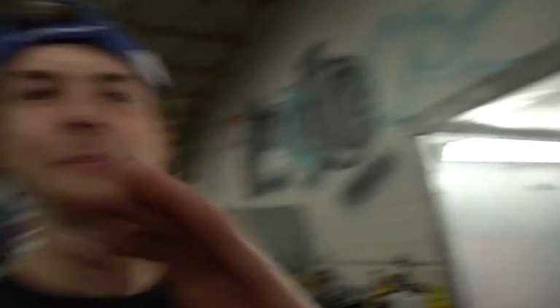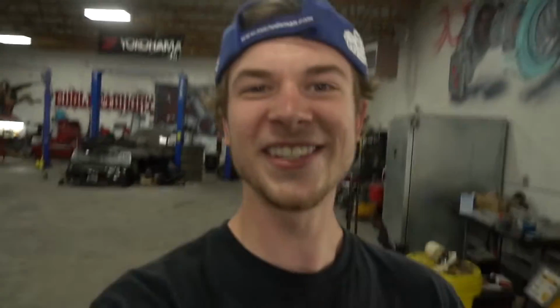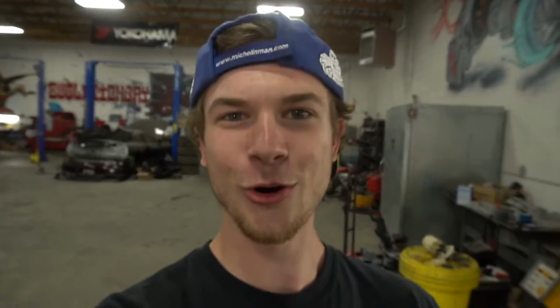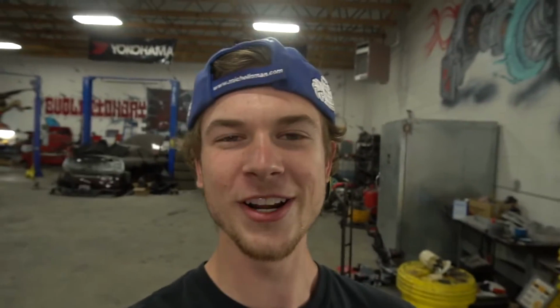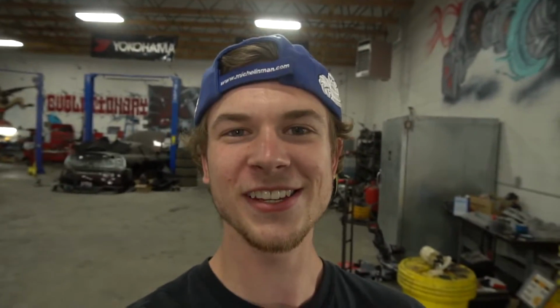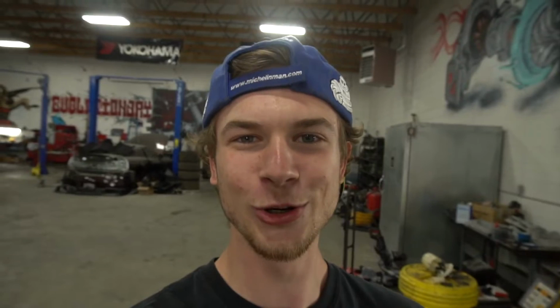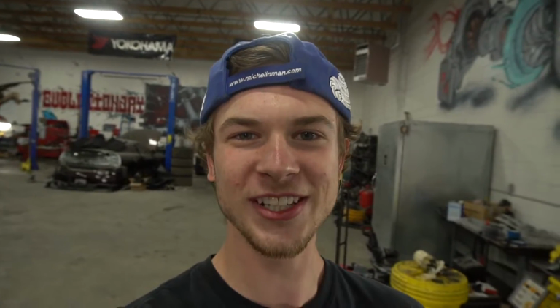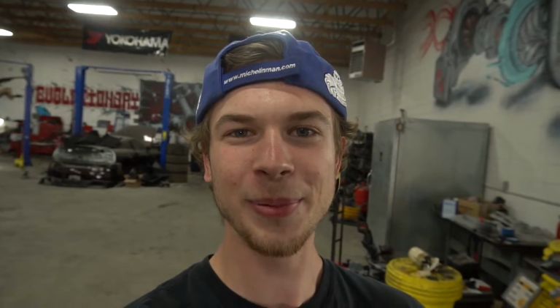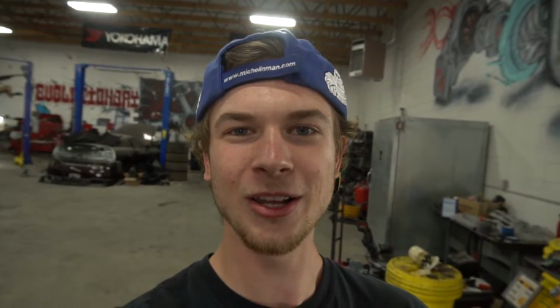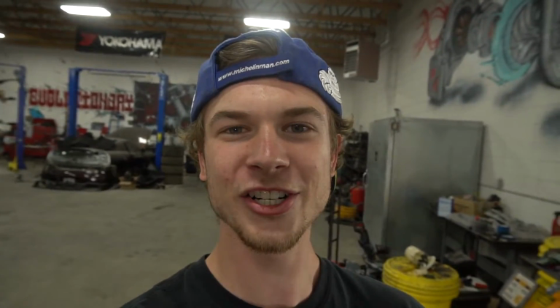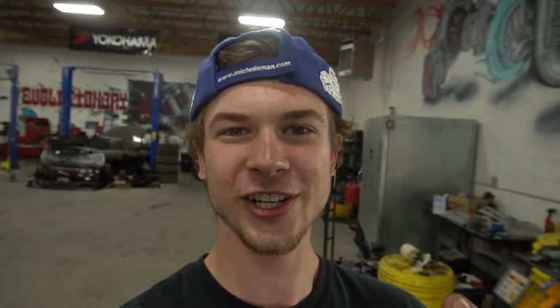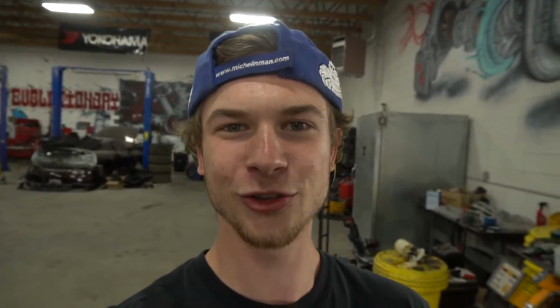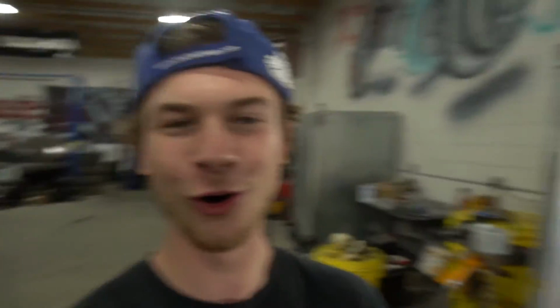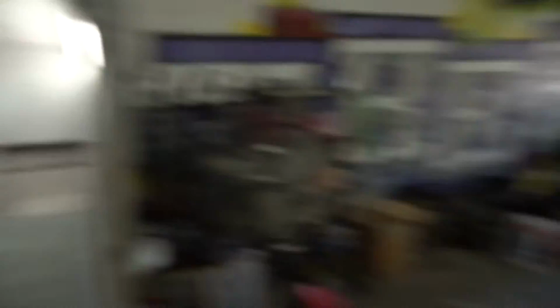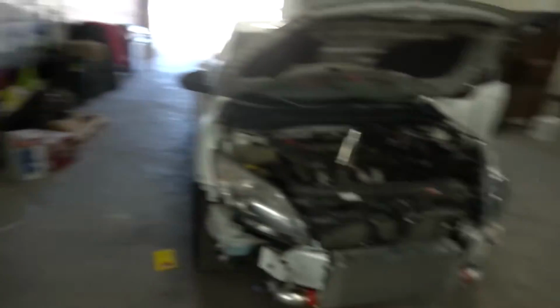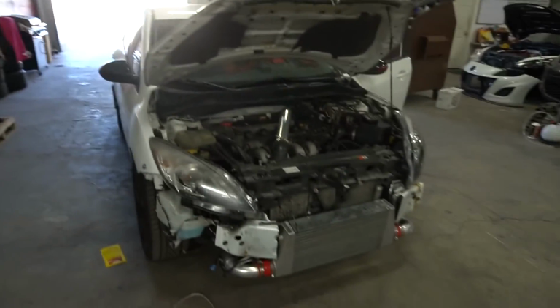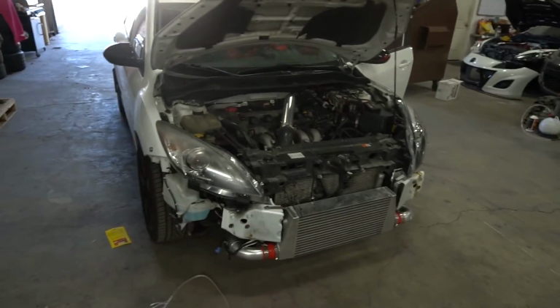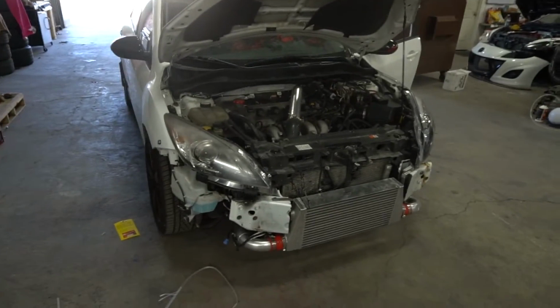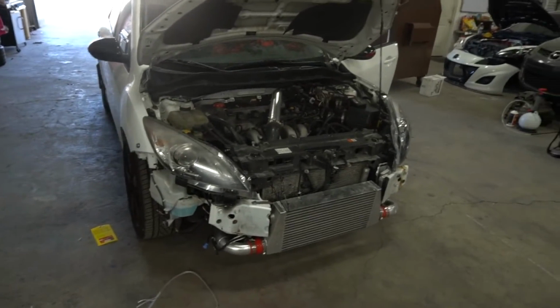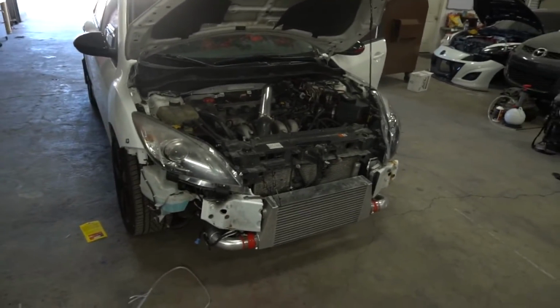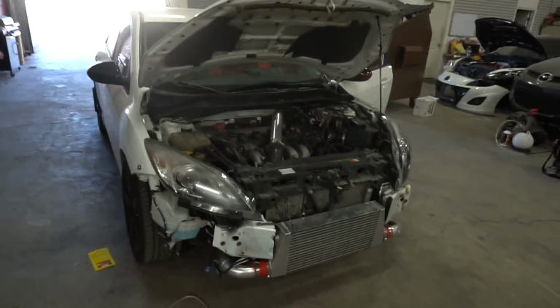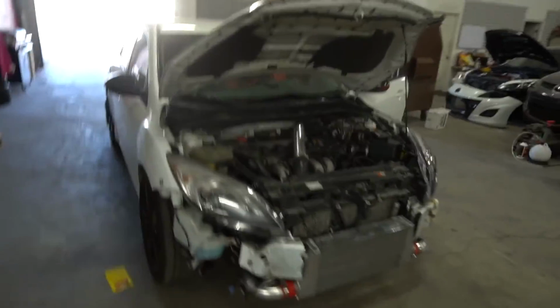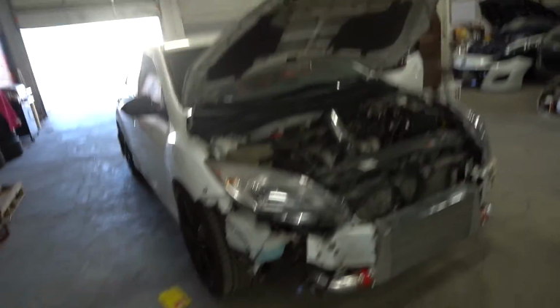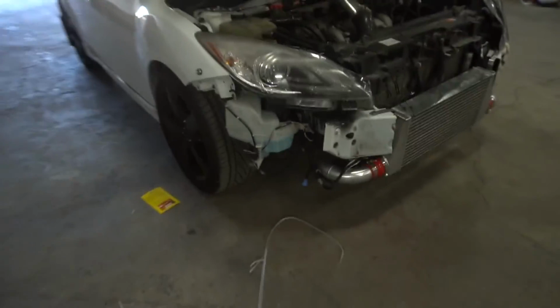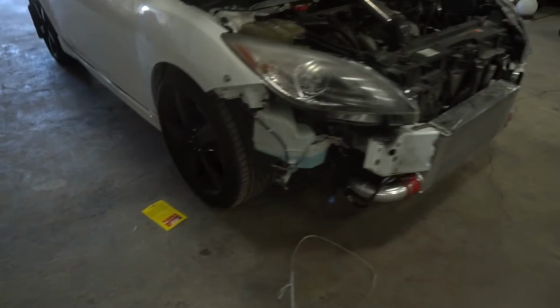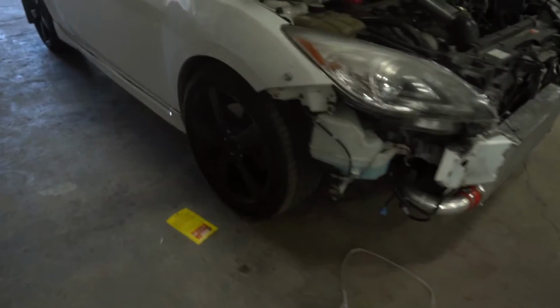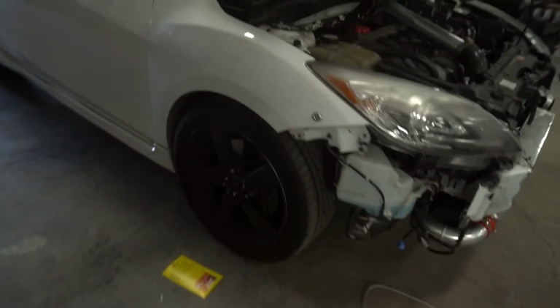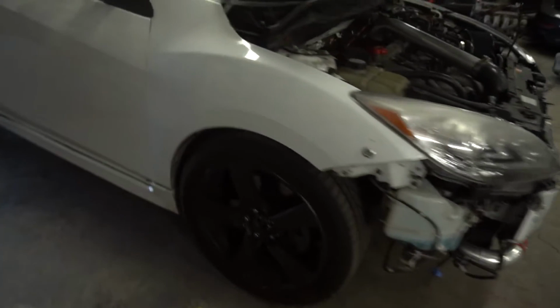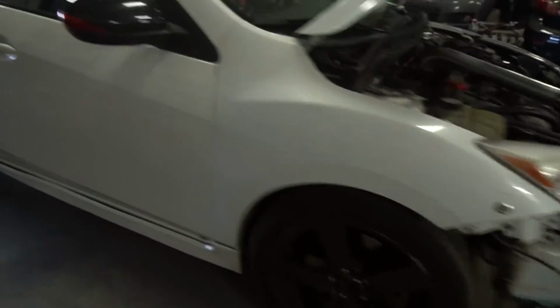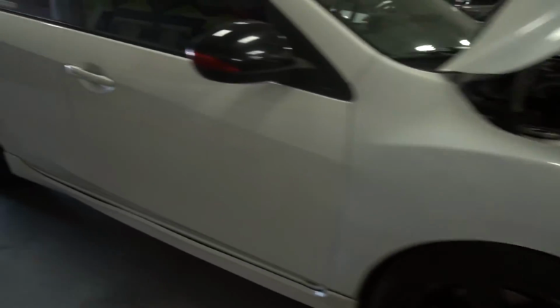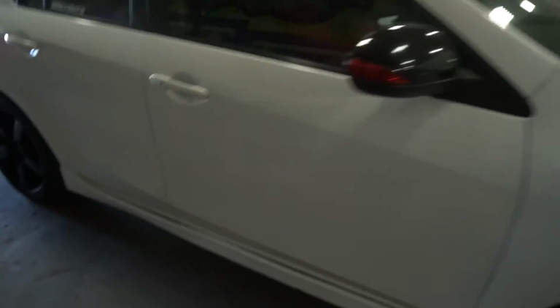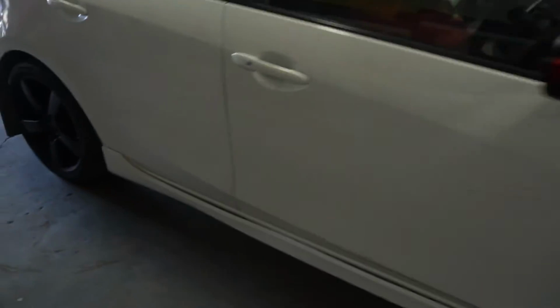This is Cory's two-step launch control. Fully built Mazda Speed 3. Let's go.